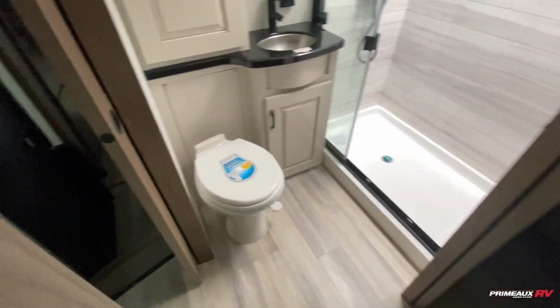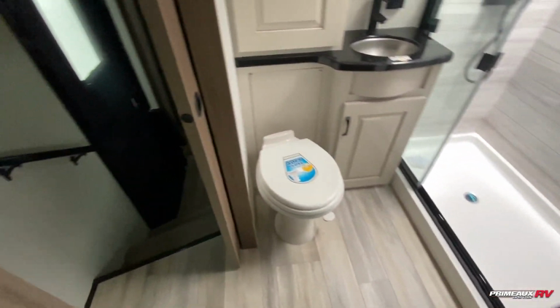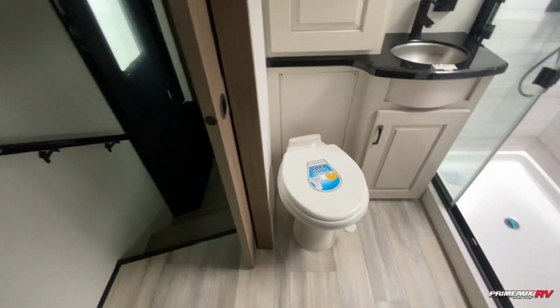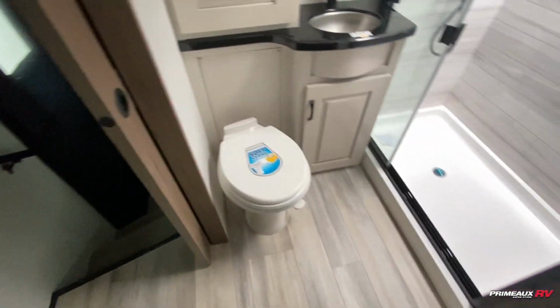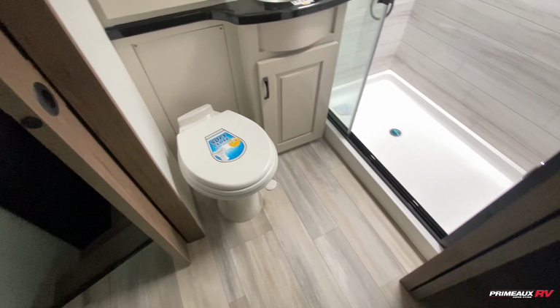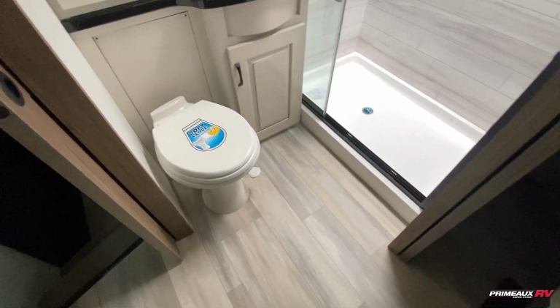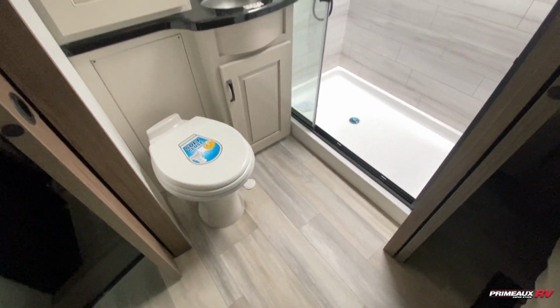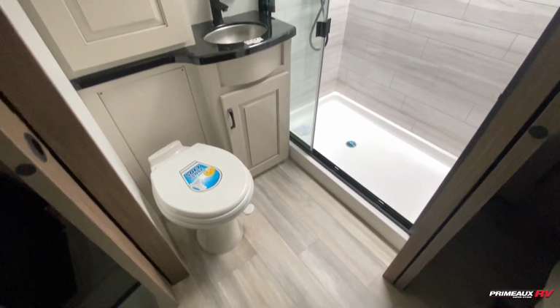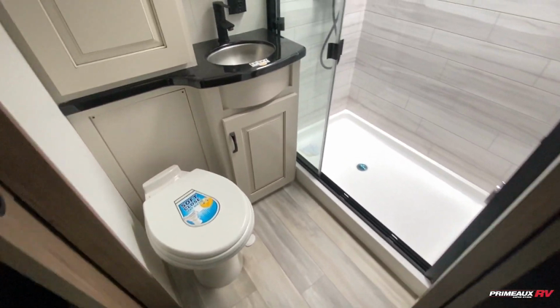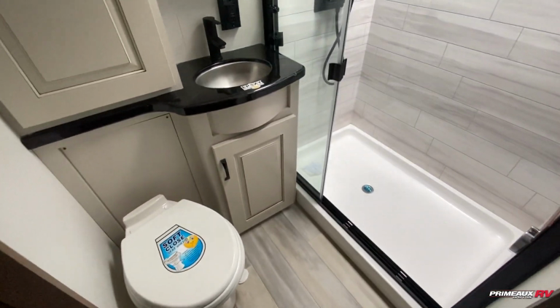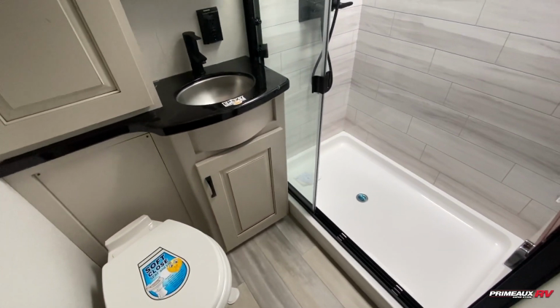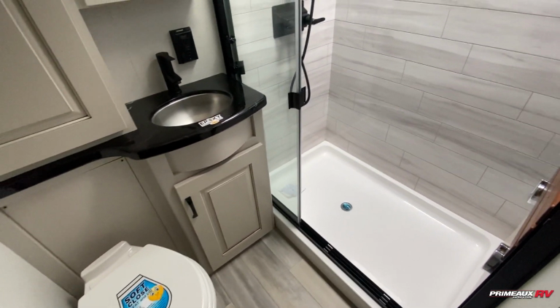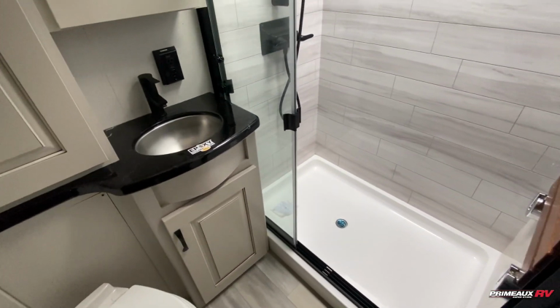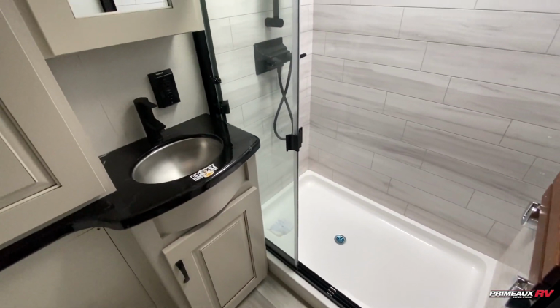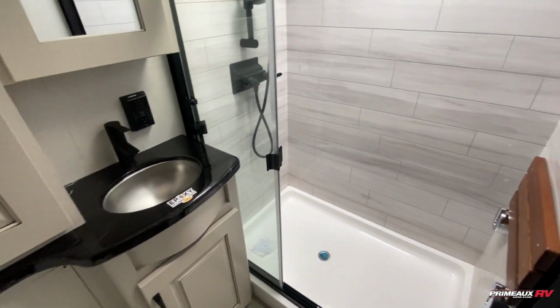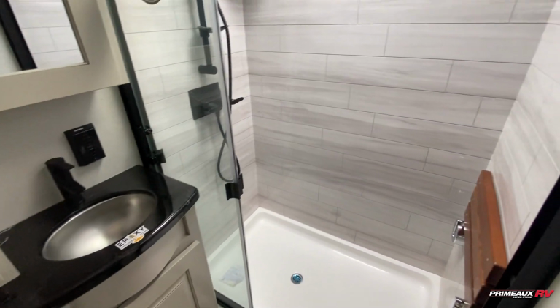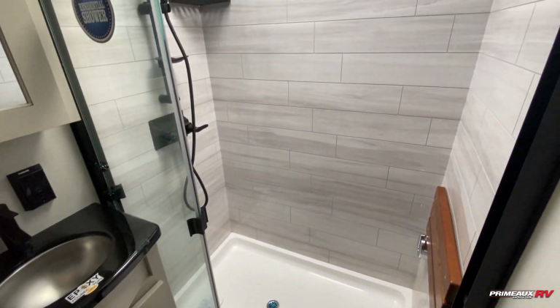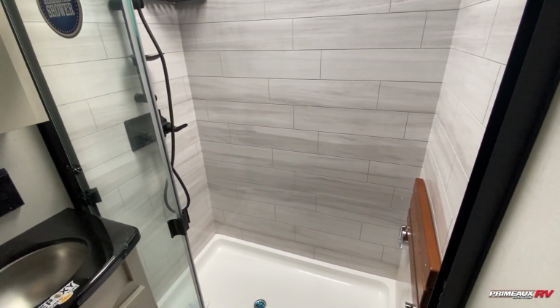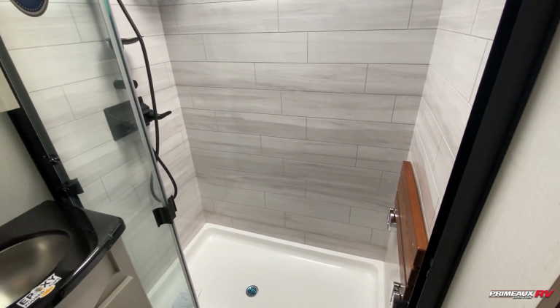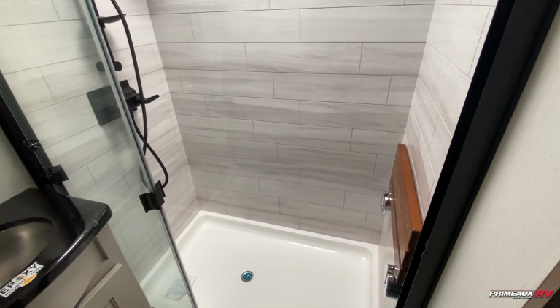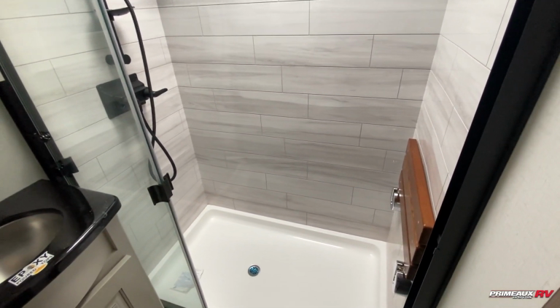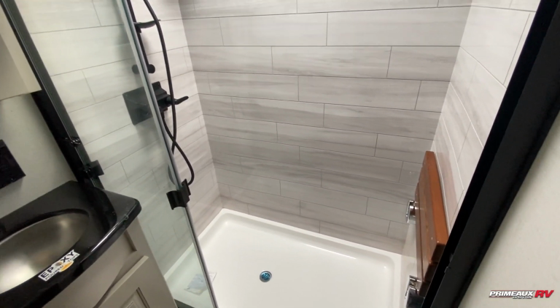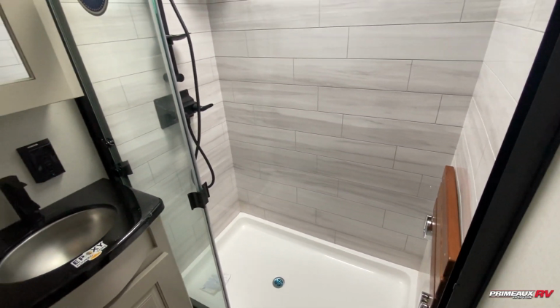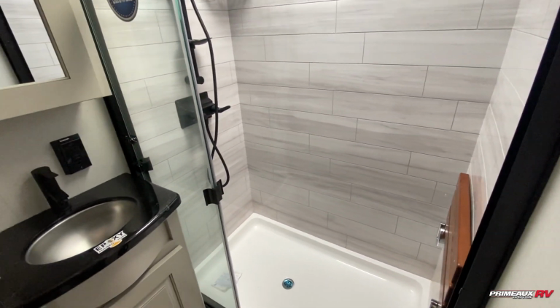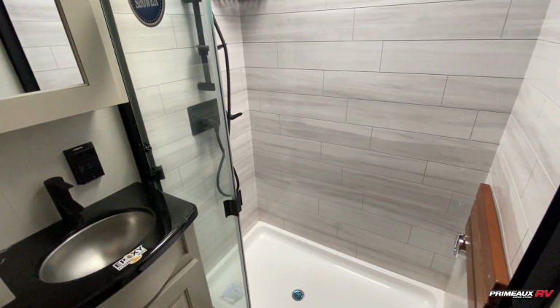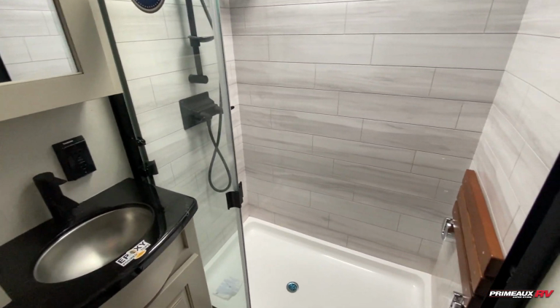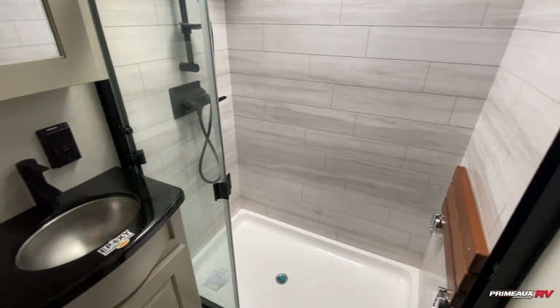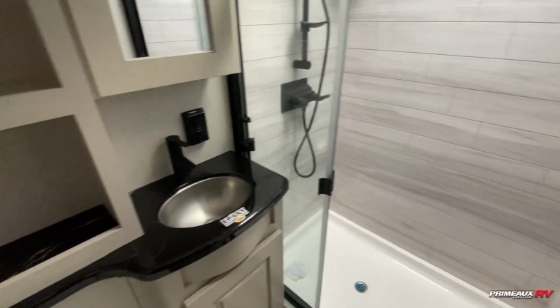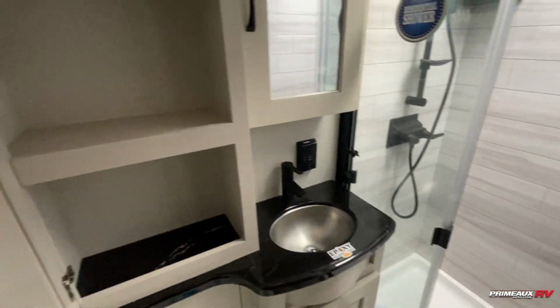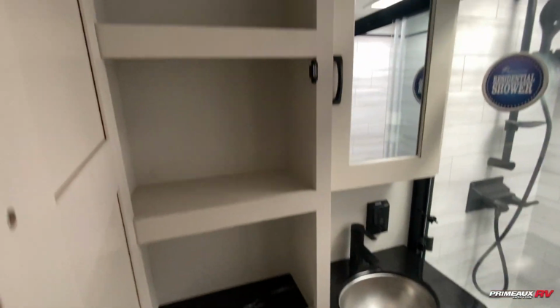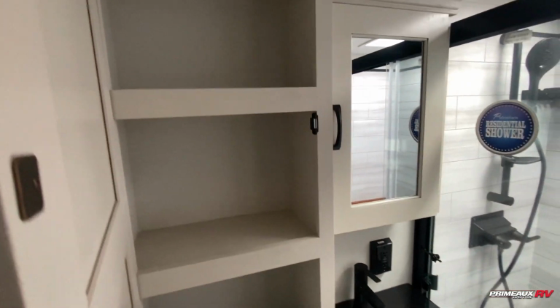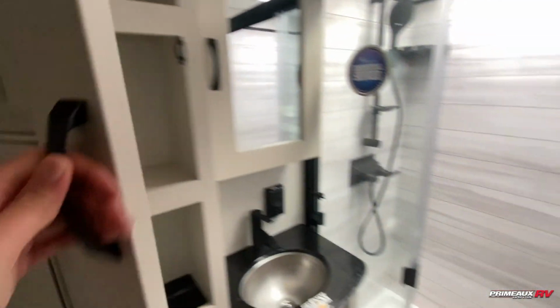Easy access into your bathroom here, which you can also access from this side. You've got the foot flush toilet down below, epoxy countertops with a nice gloss finish, as well as inside your shower here. You do have a seated bench area and a nice size shower head. Medicine cabinet and storage on the side here.